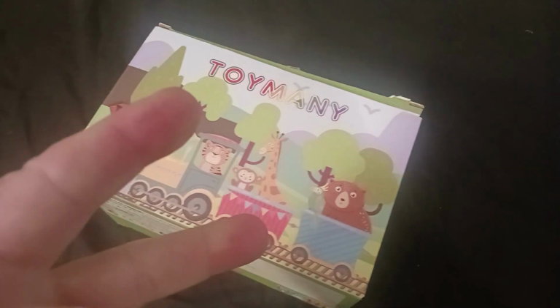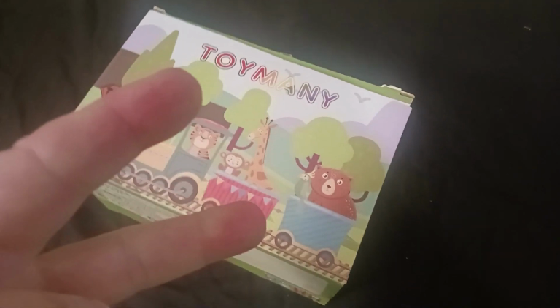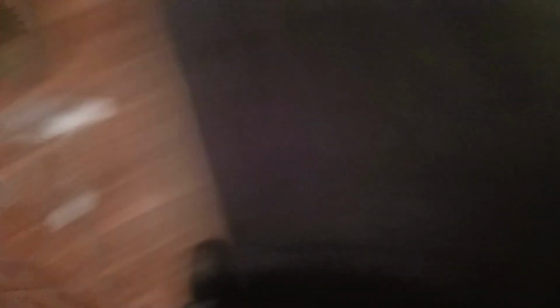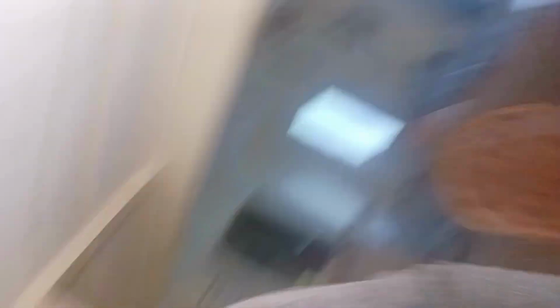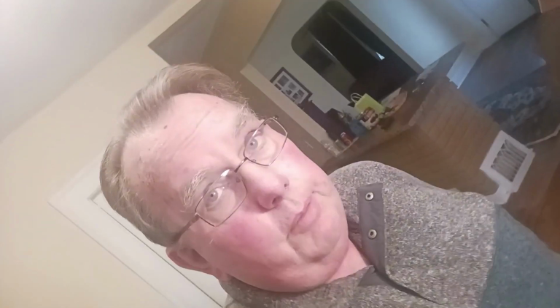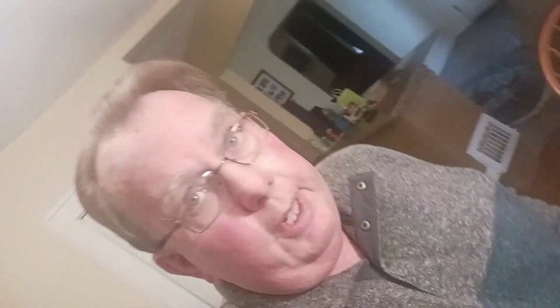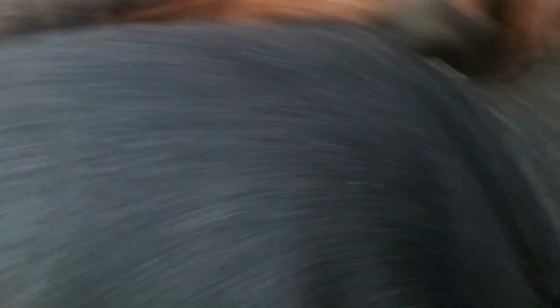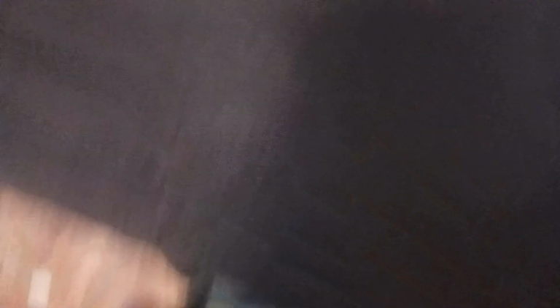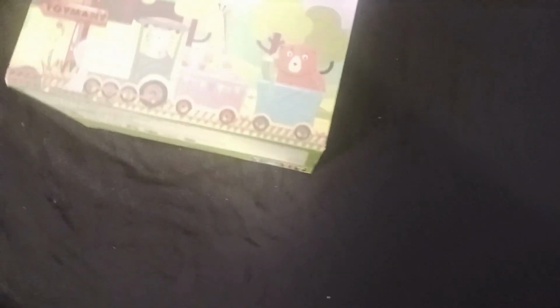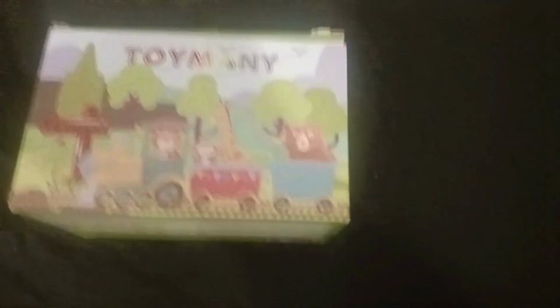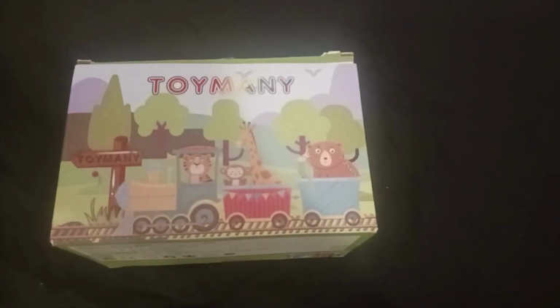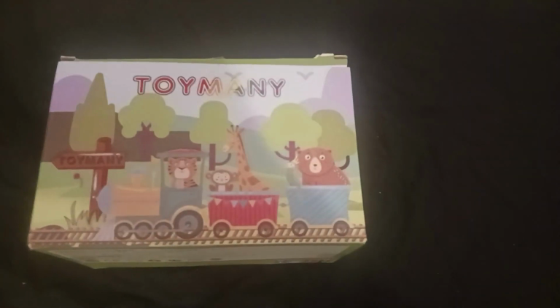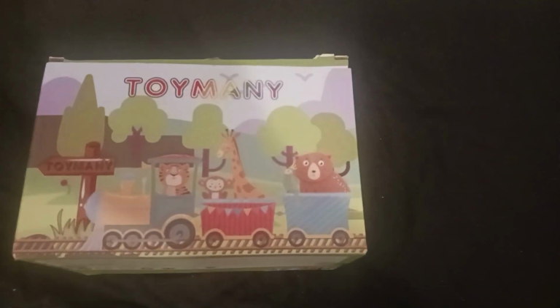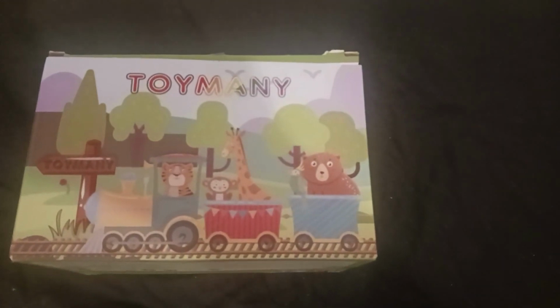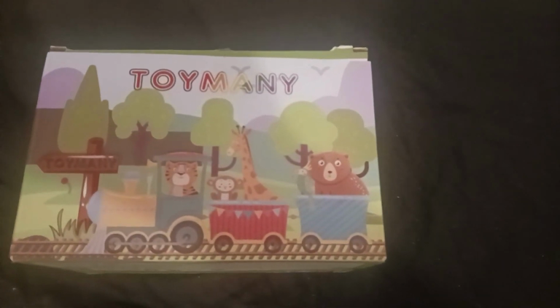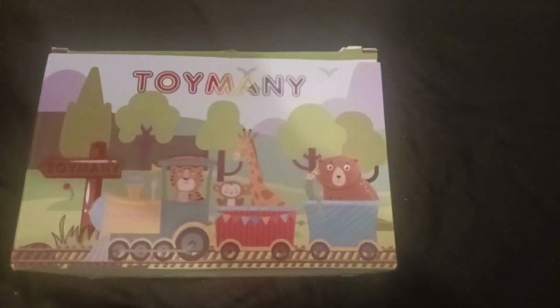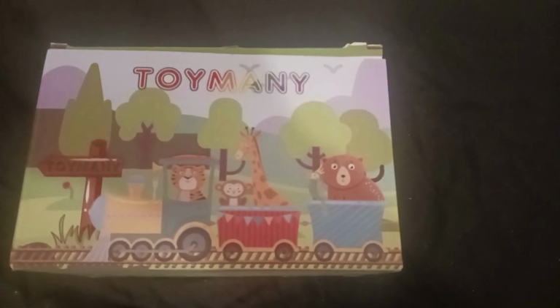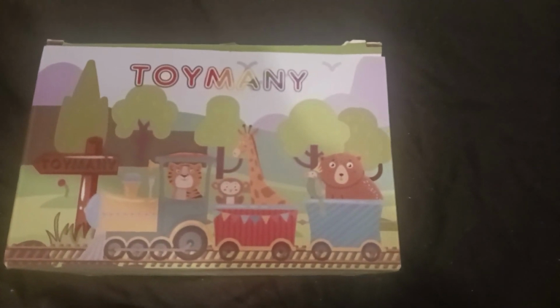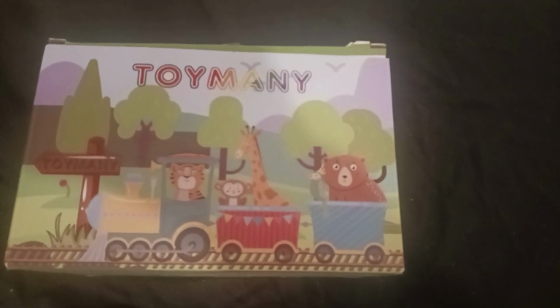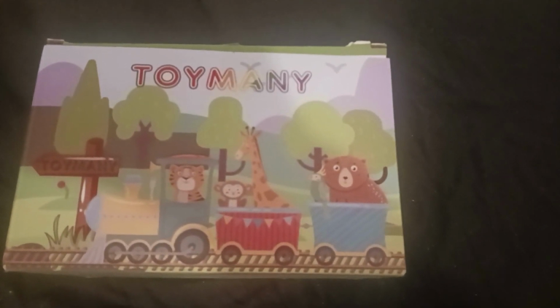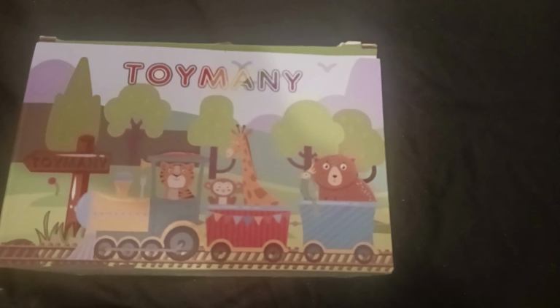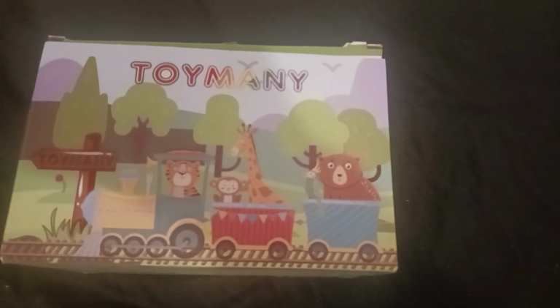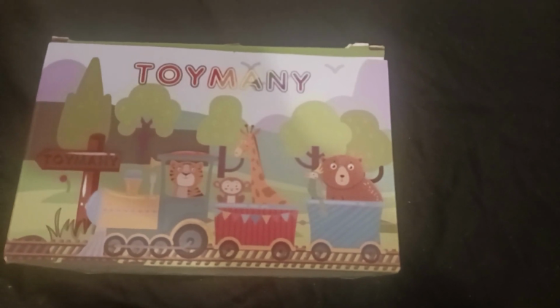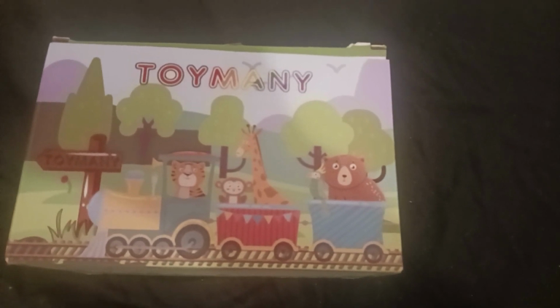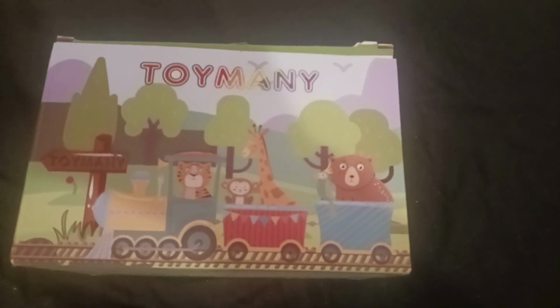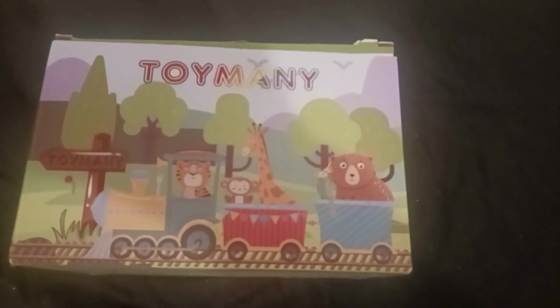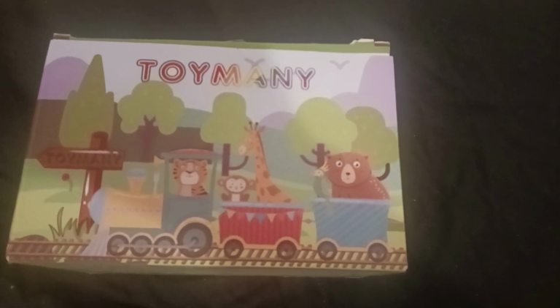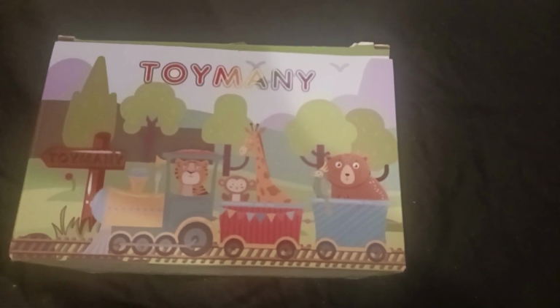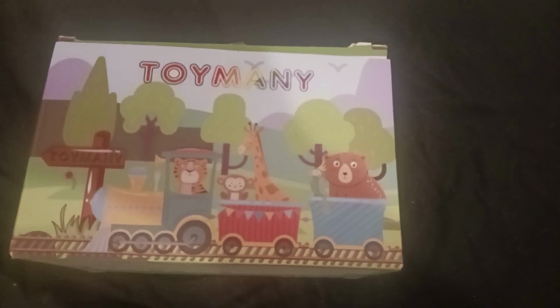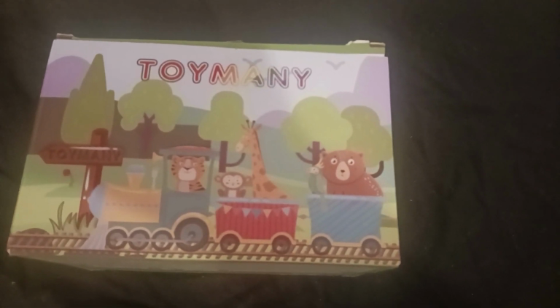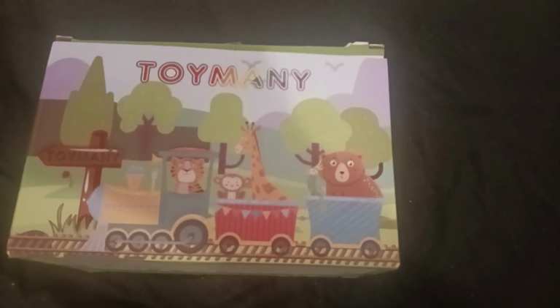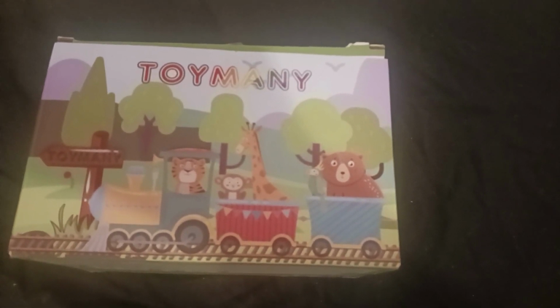Hey, how's it going? My name is Mike, and in today's product review I'd like to take a look at this eight-piece toy horse set. I thought I'd do a little video and give you some of my thoughts on it.